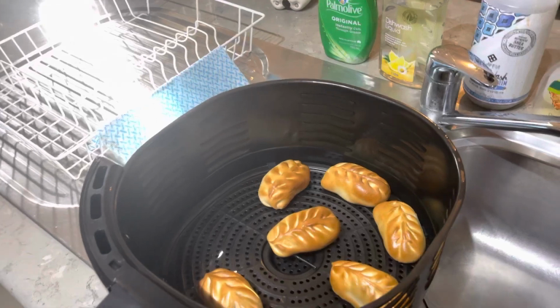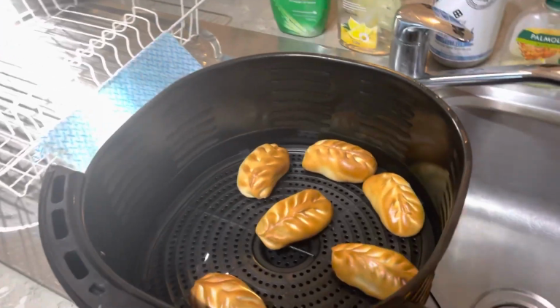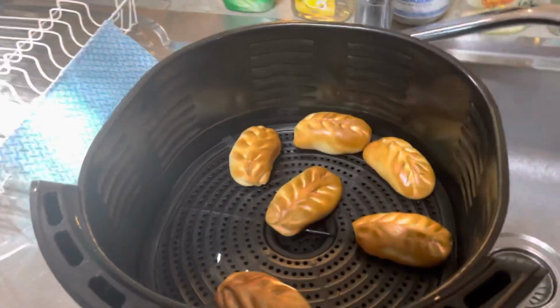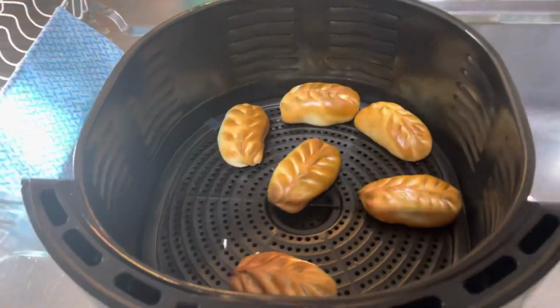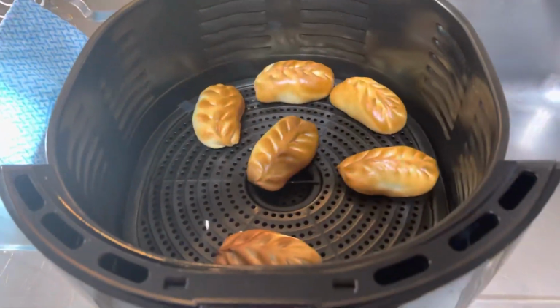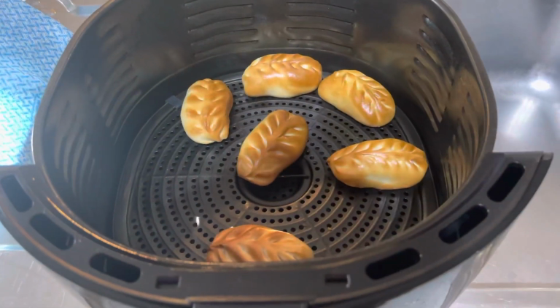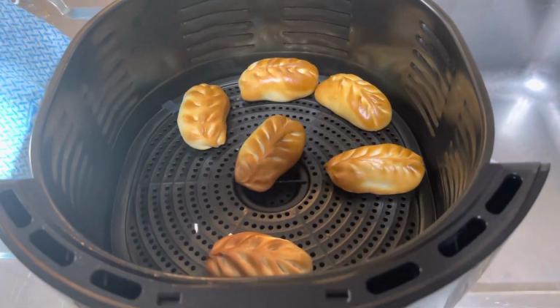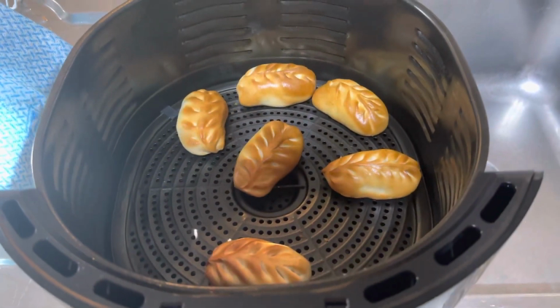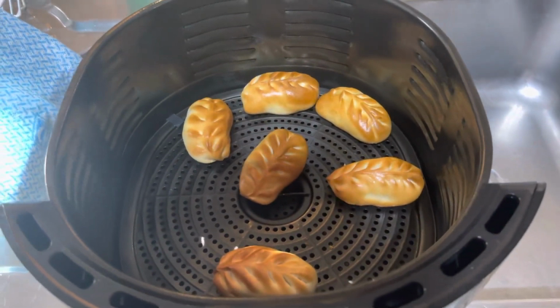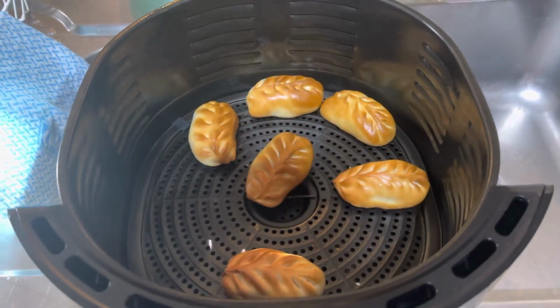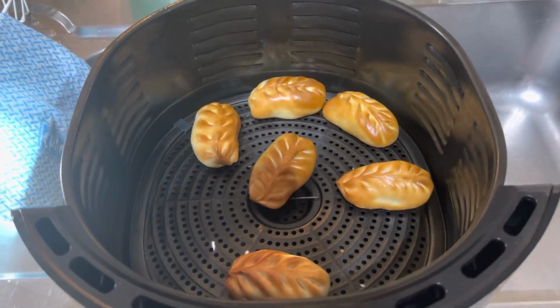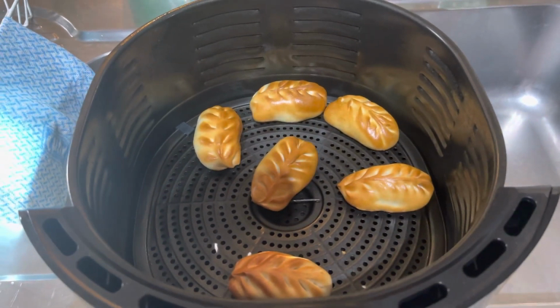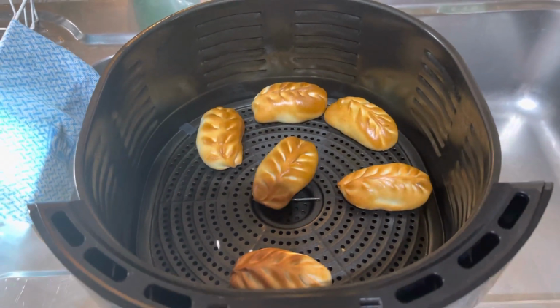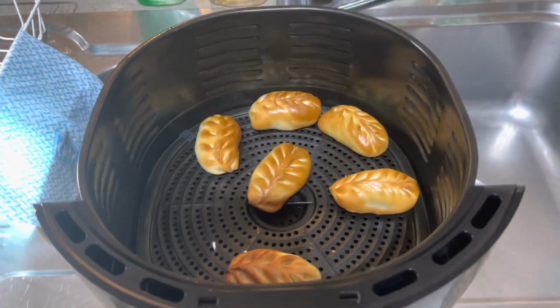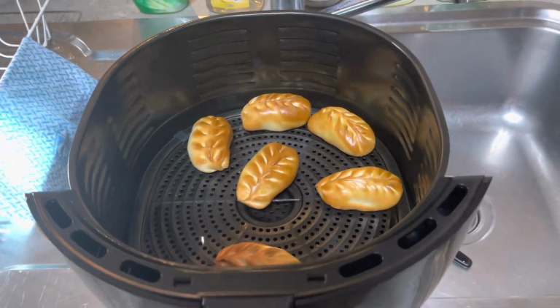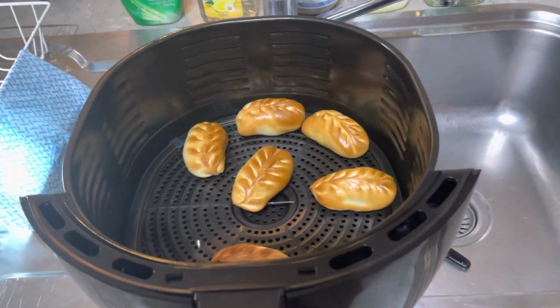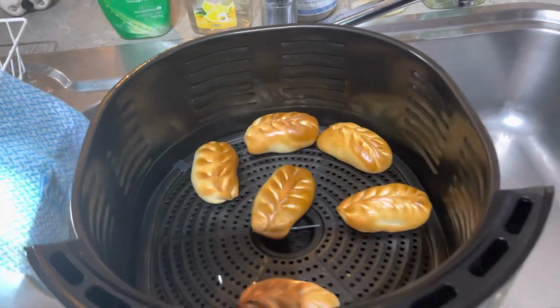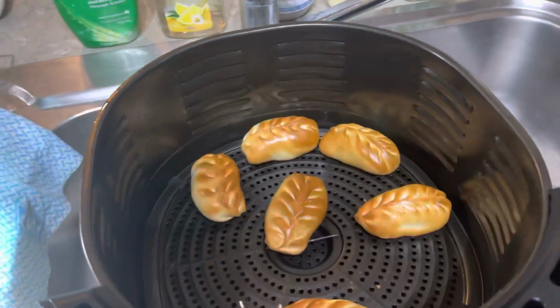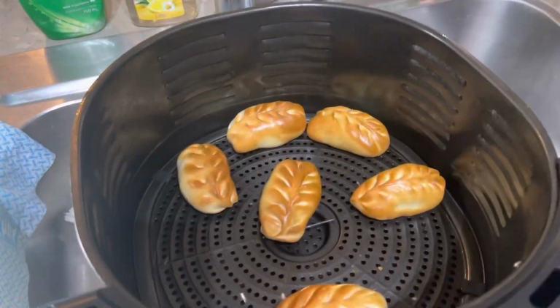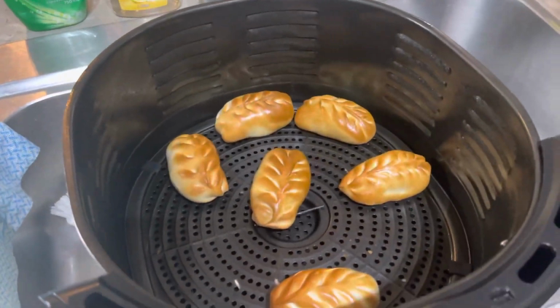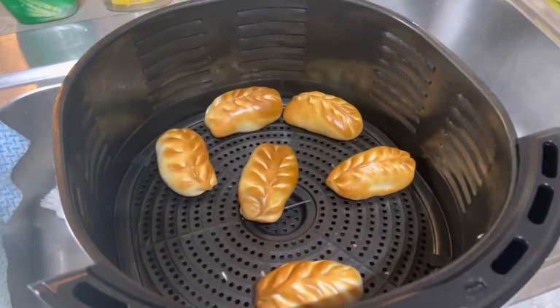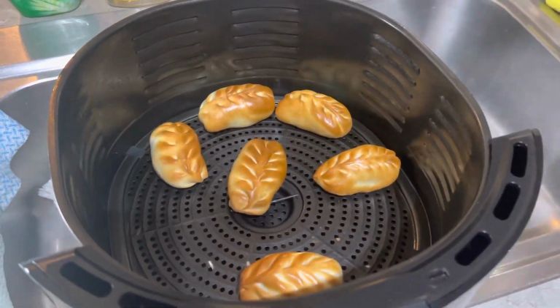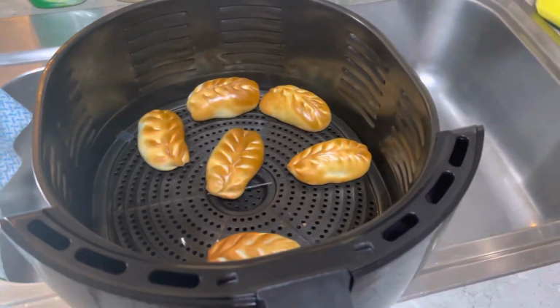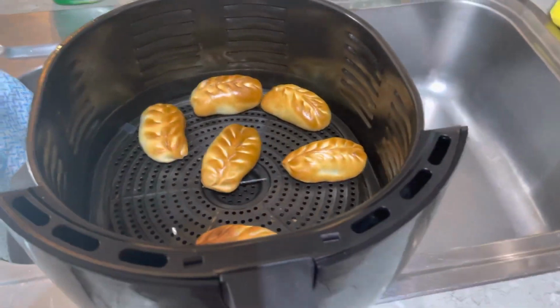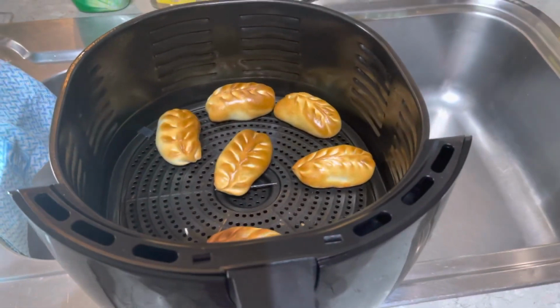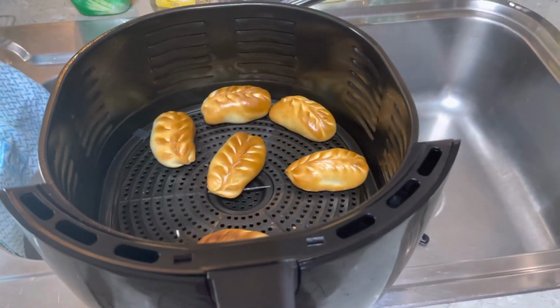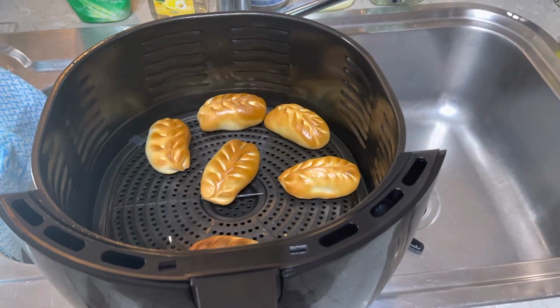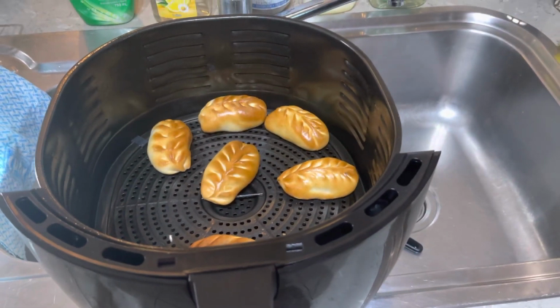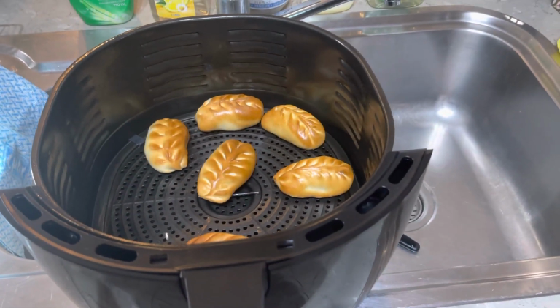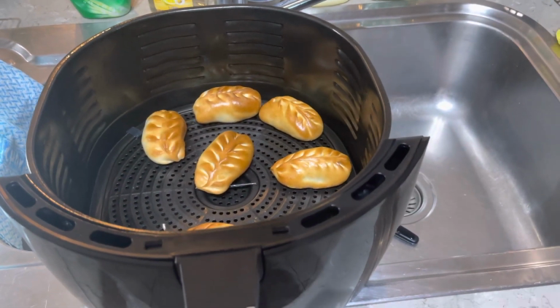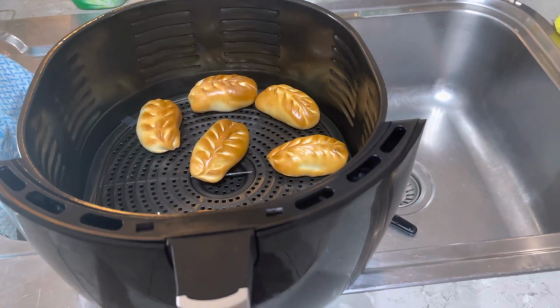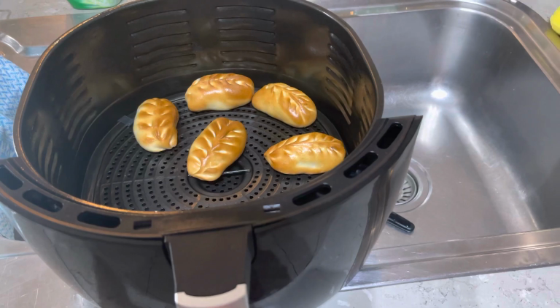I got to these just in time — they would have burned if they stayed longer, but right there, they're perfectly toasted. I don't think they're meant to be toasted; they're meant to be steamed.